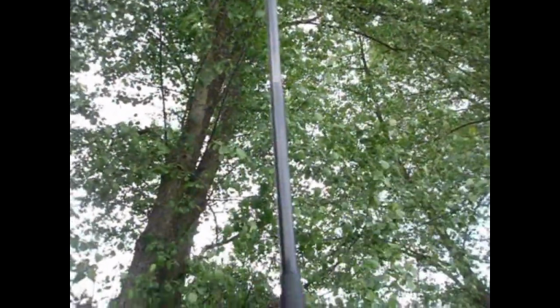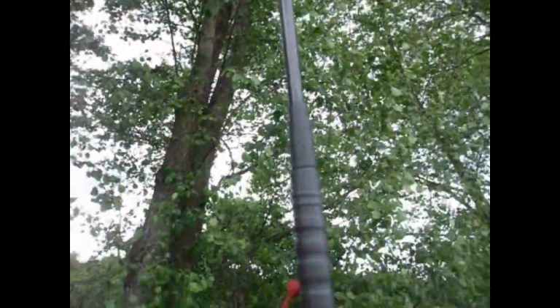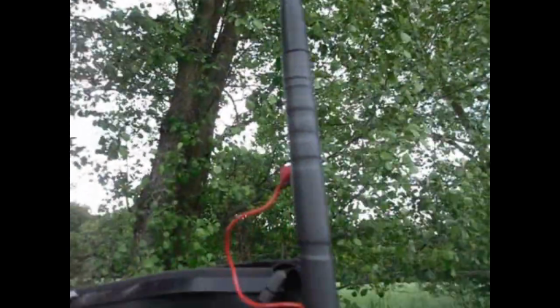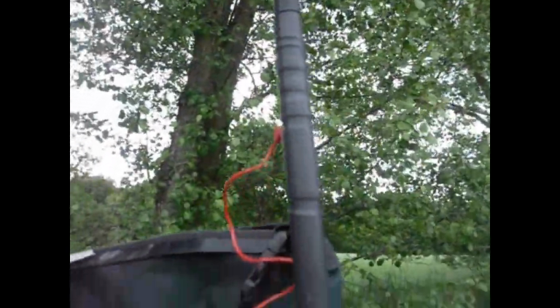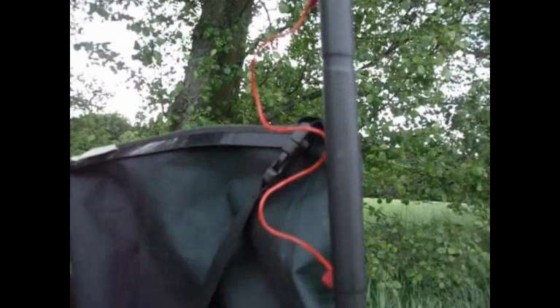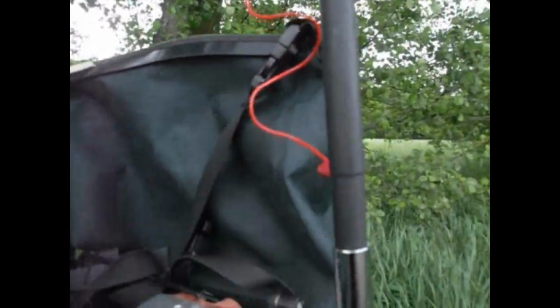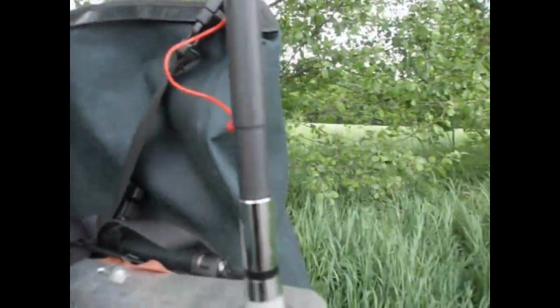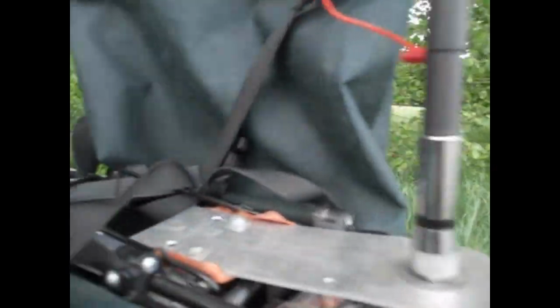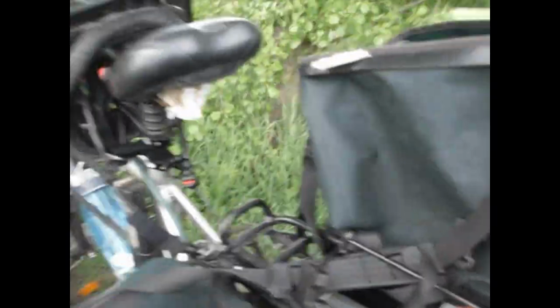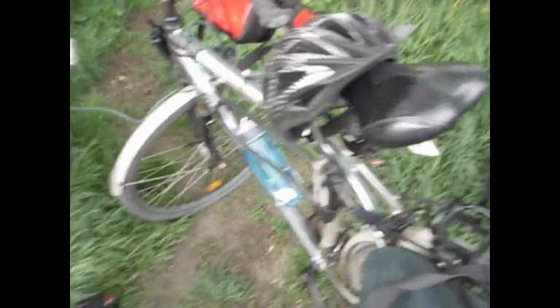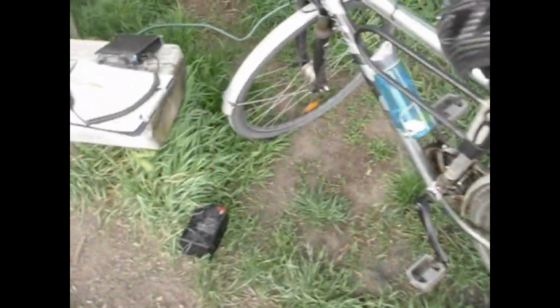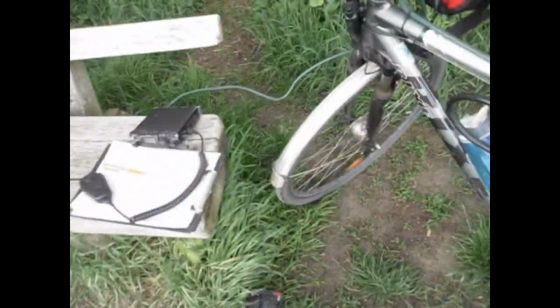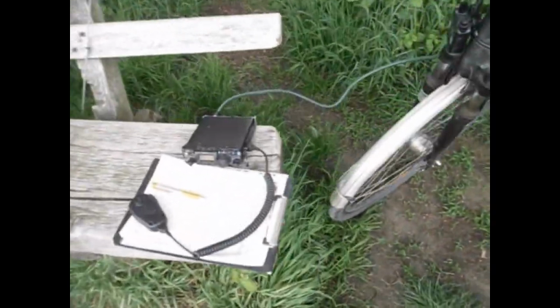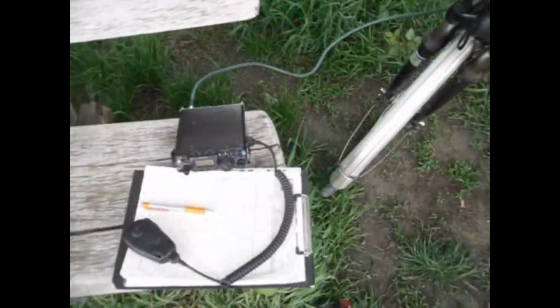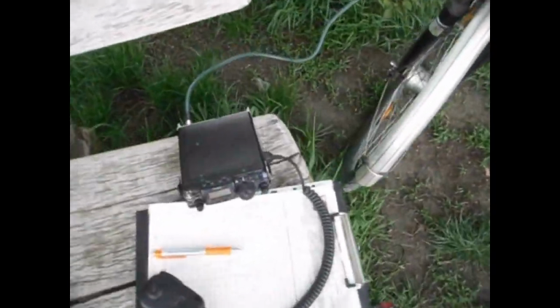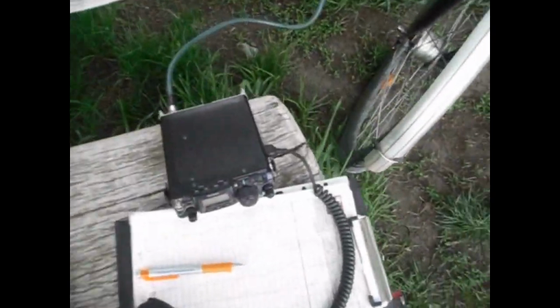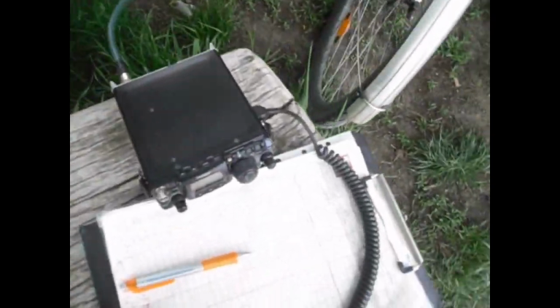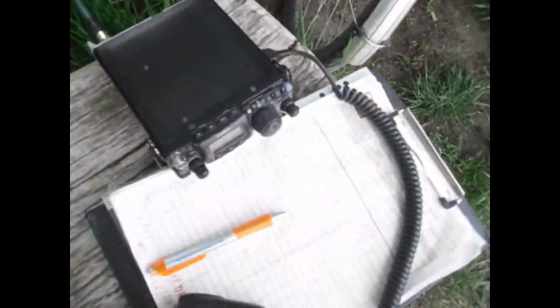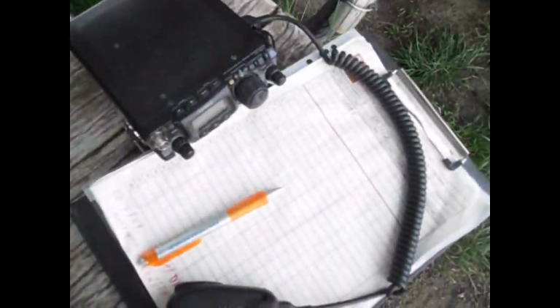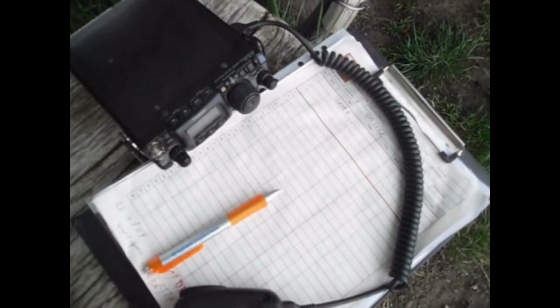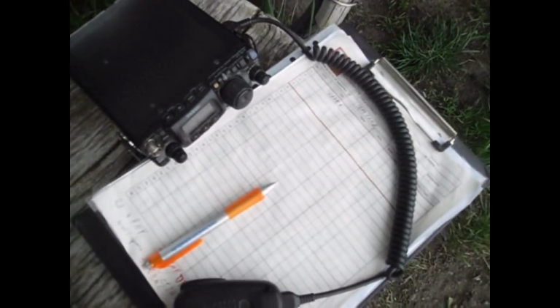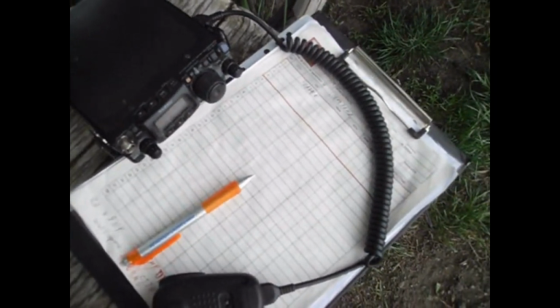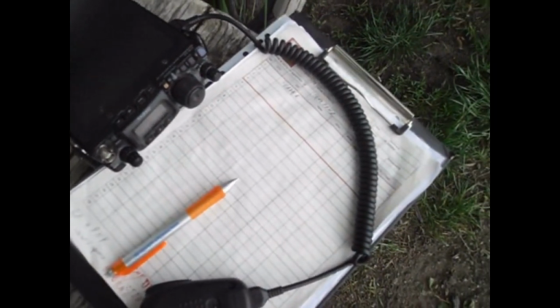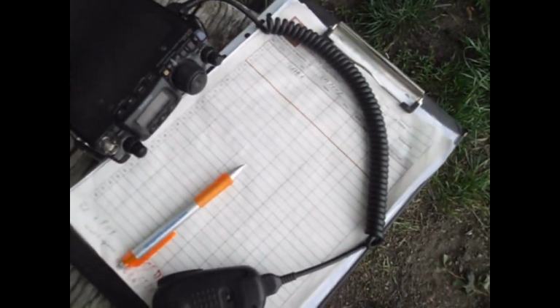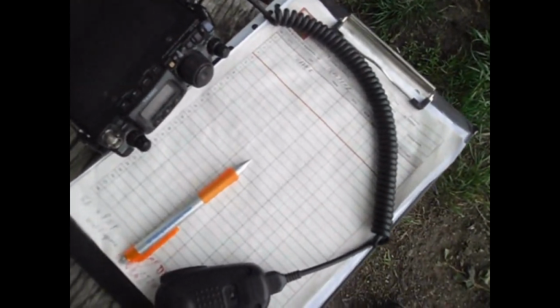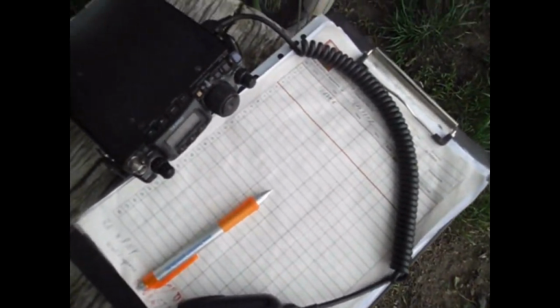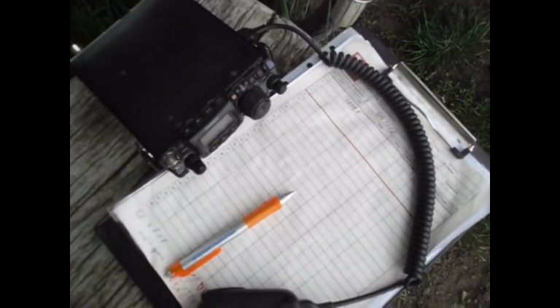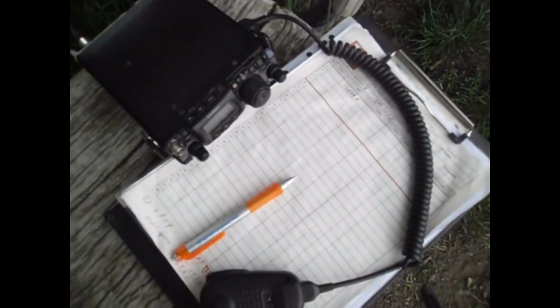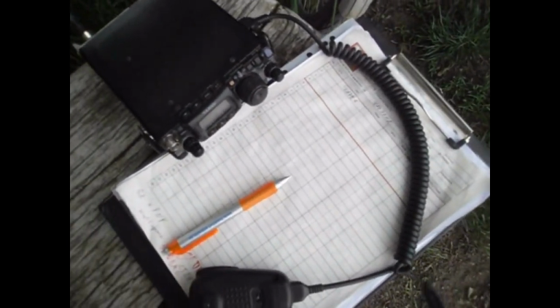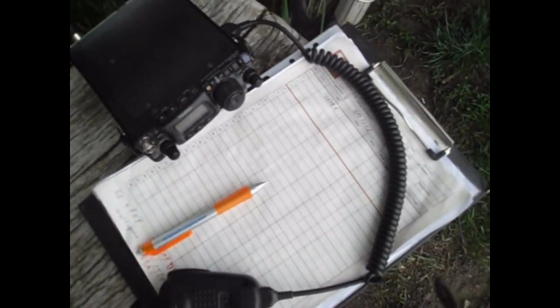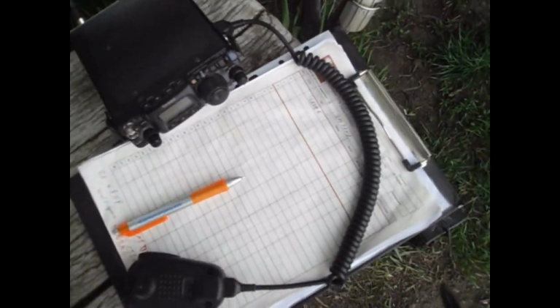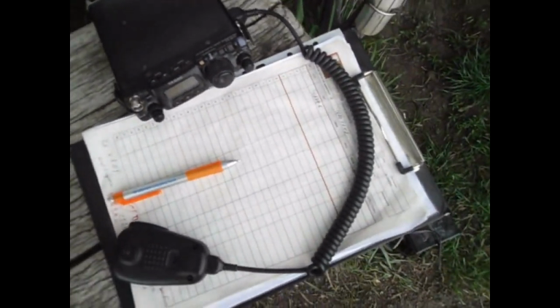Using only 5 watts, and now I'm trying to make a few contacts — maybe some DX contacts here on the upper HF bands. Thanks for watching, DK3CW.